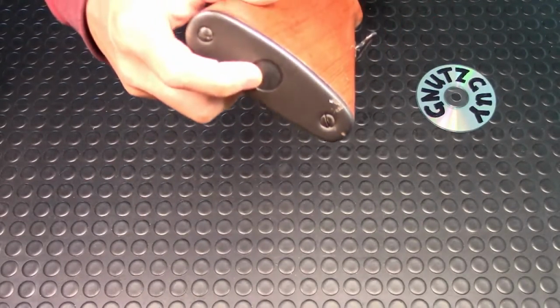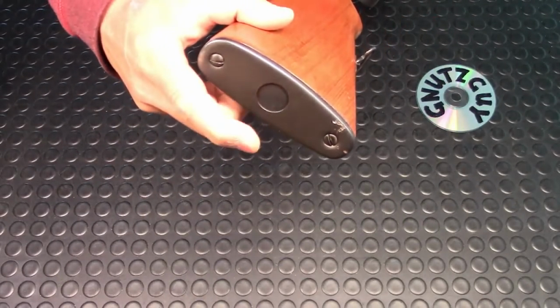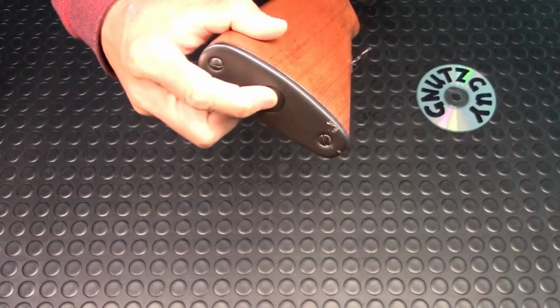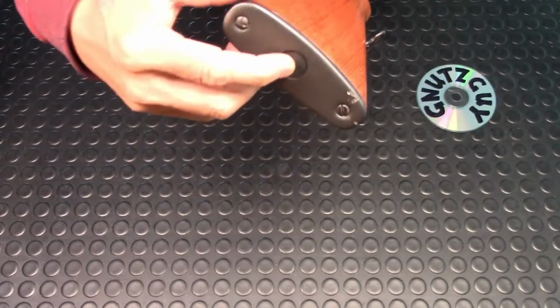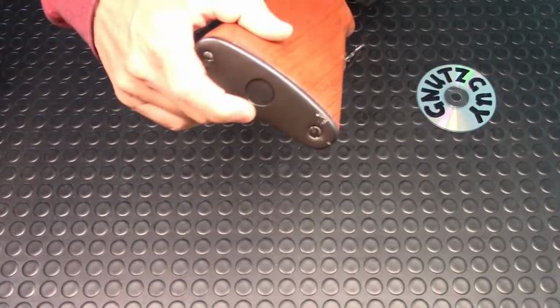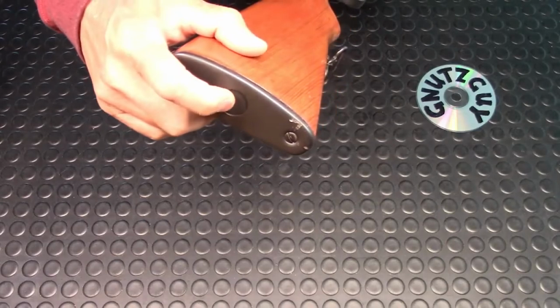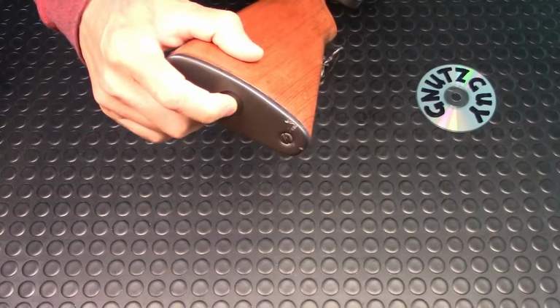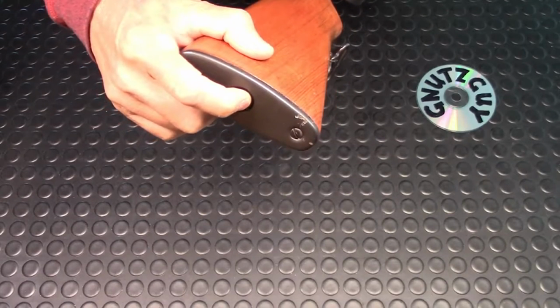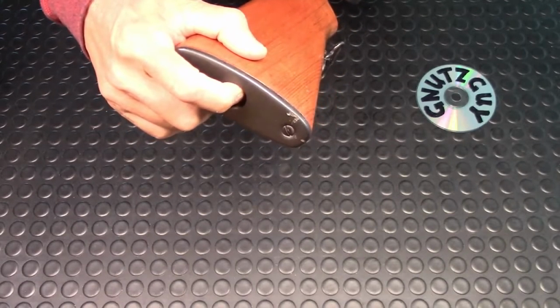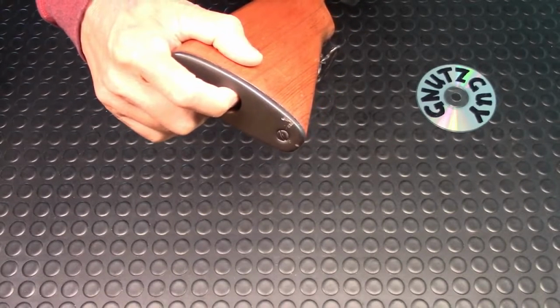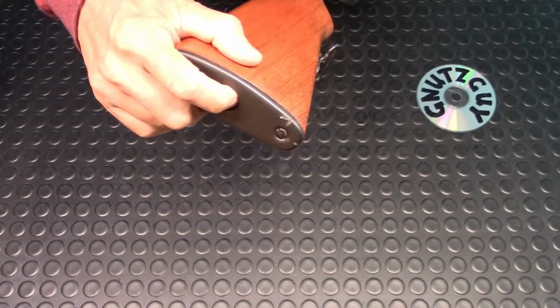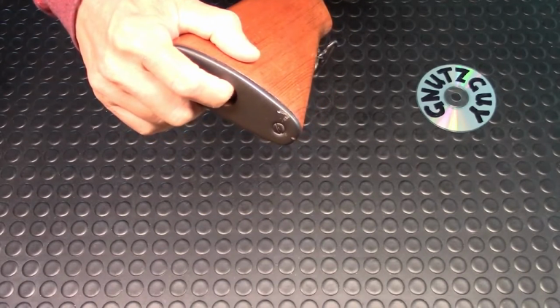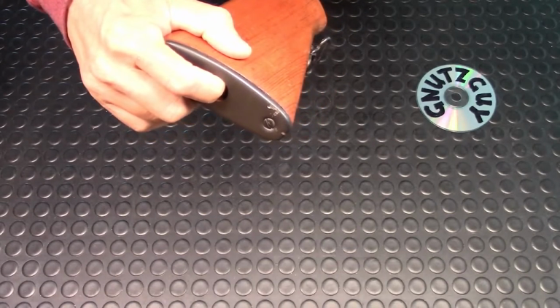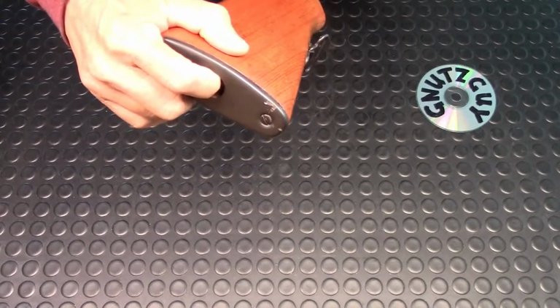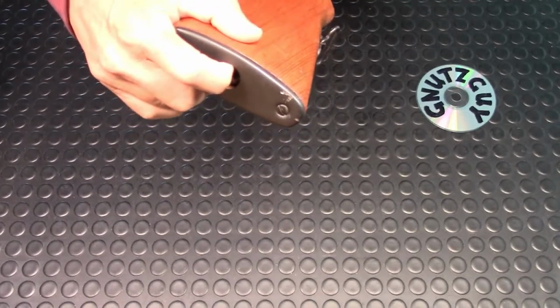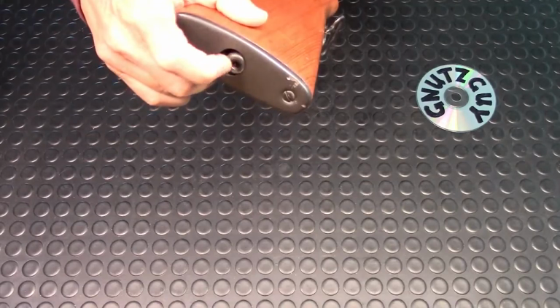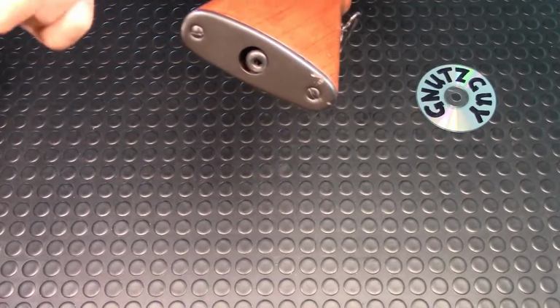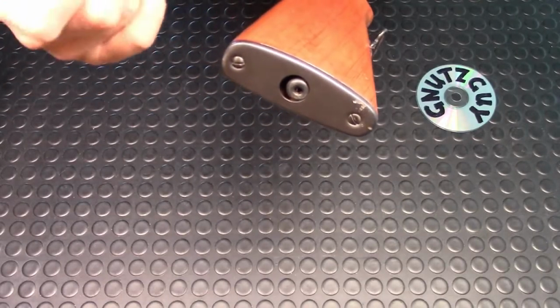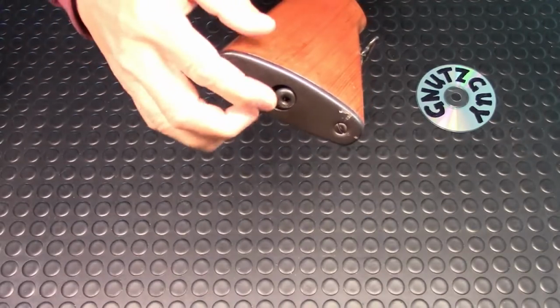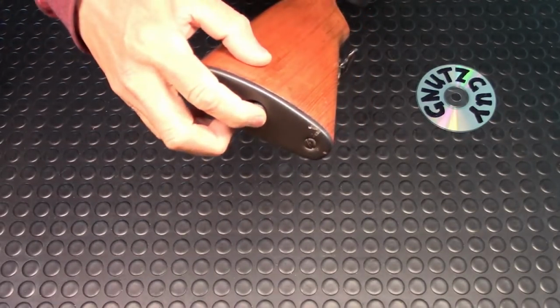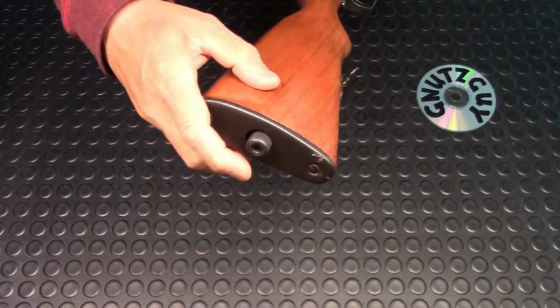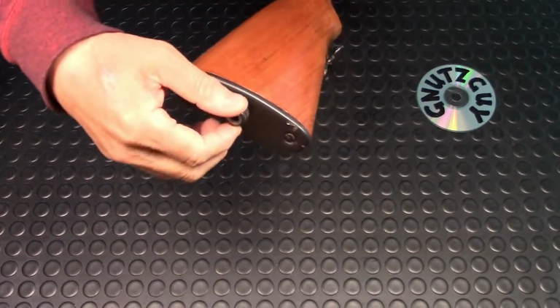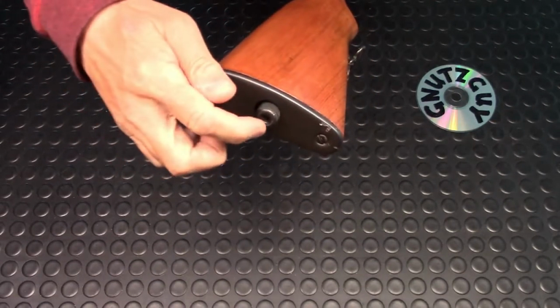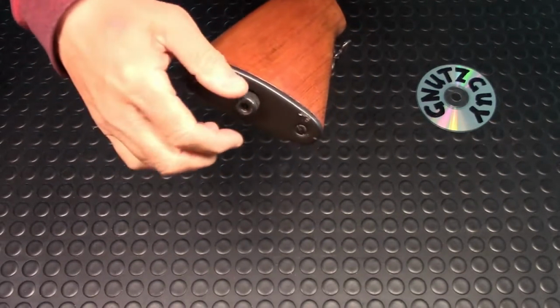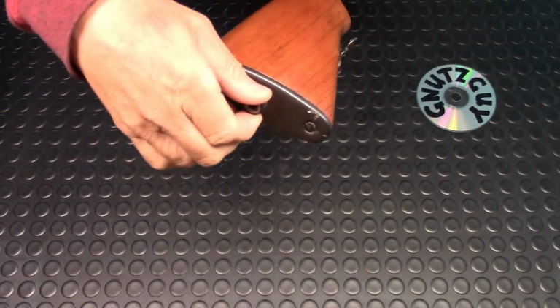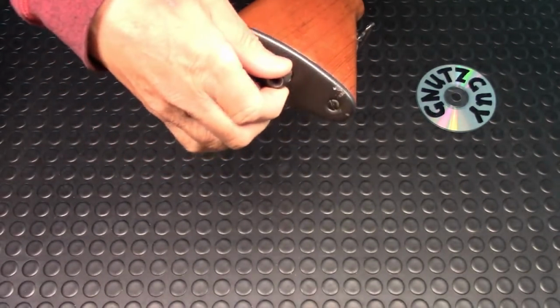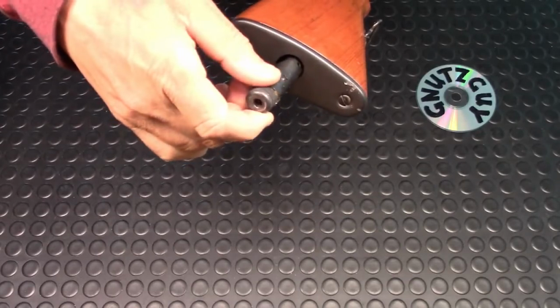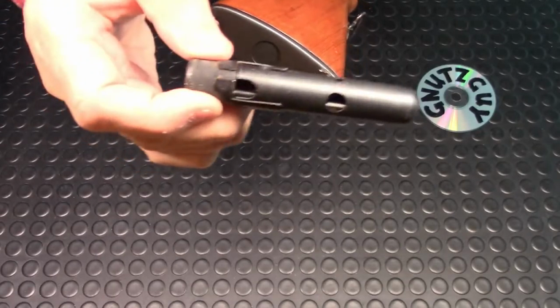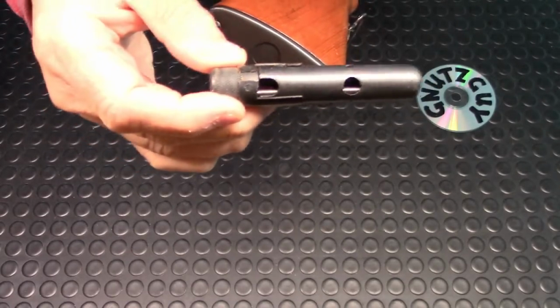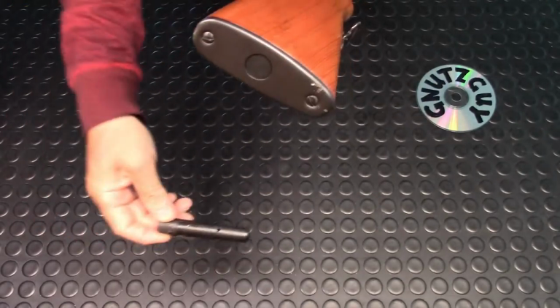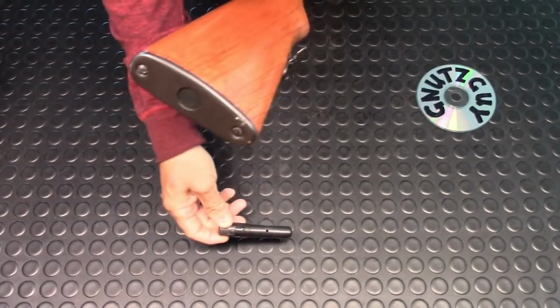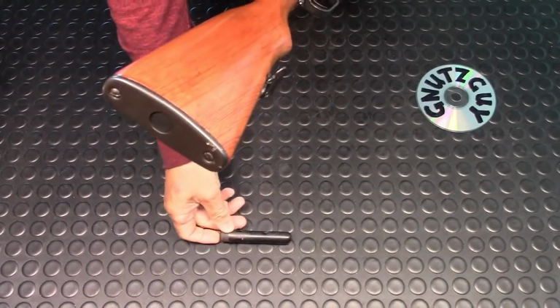It's a trap door — all you do is push your finger in, you'll feel something push against your finger, press it, and then the cleaning kit comes out.